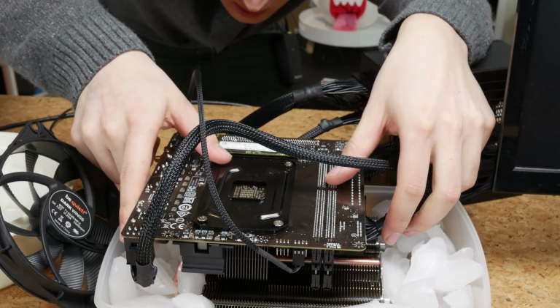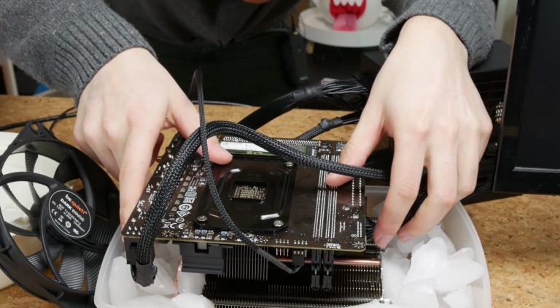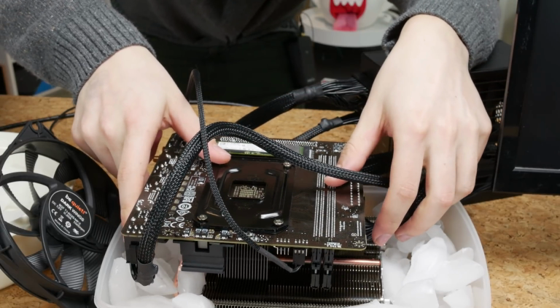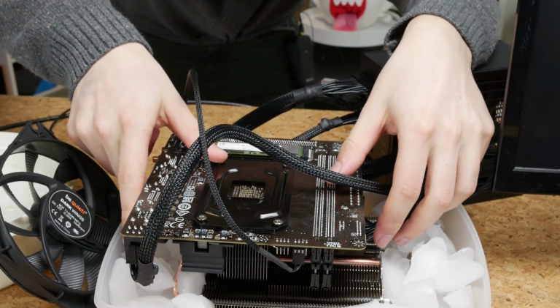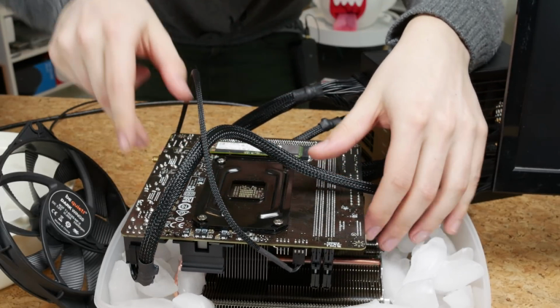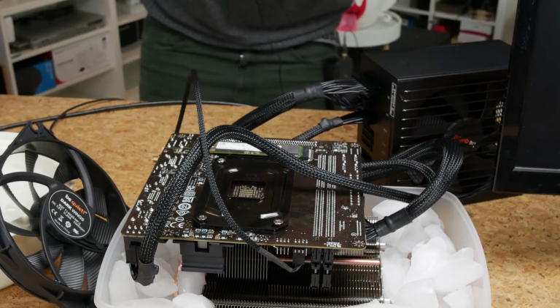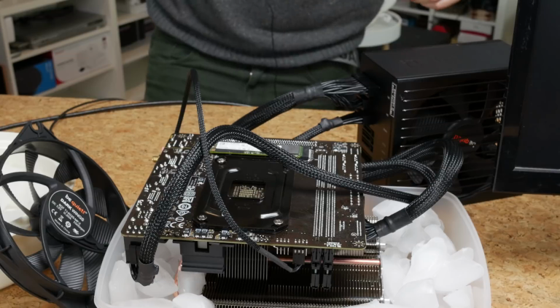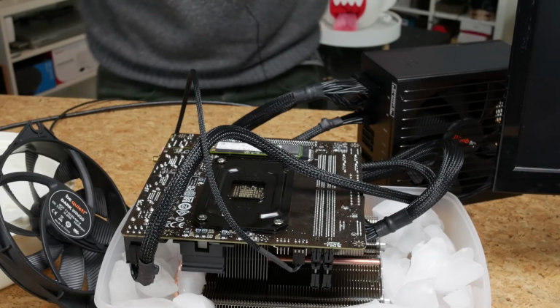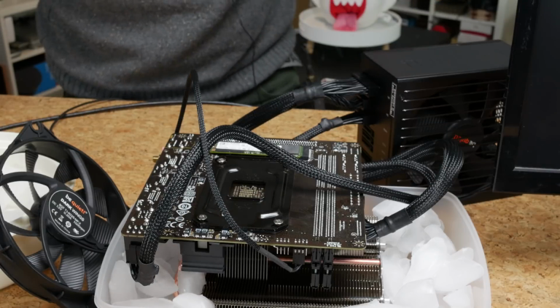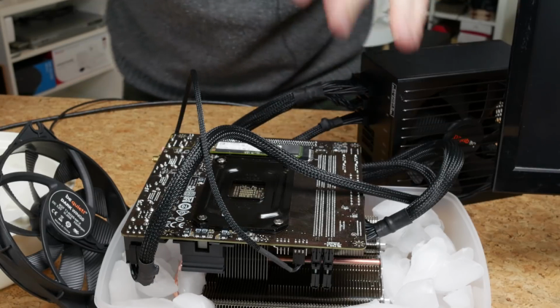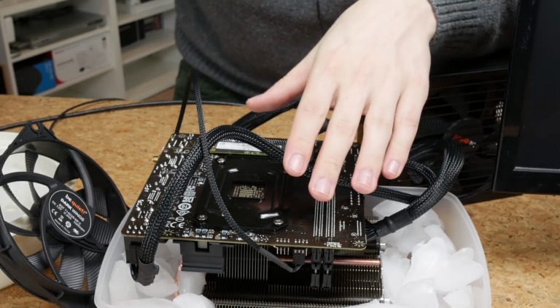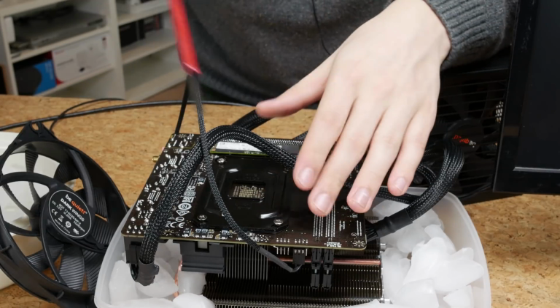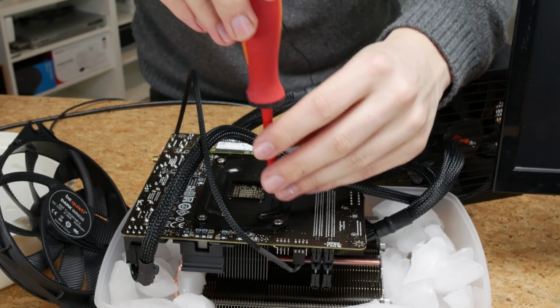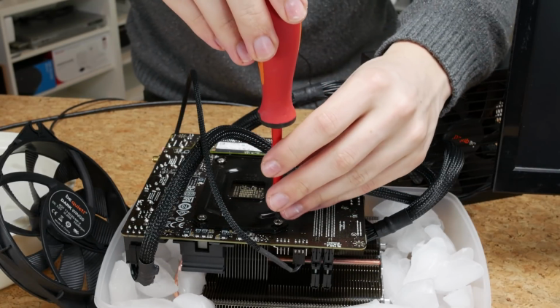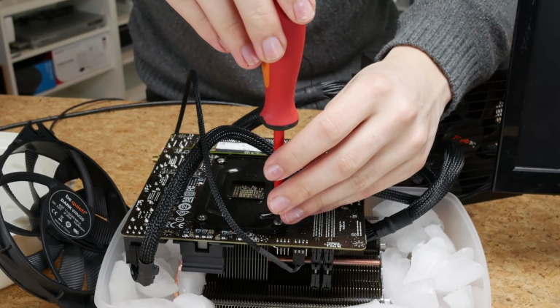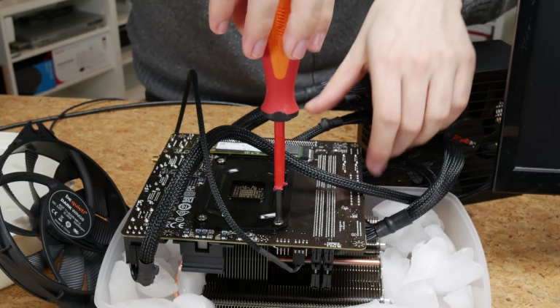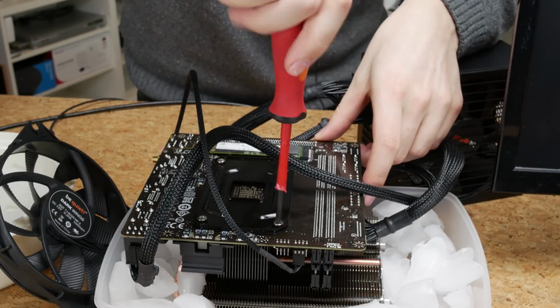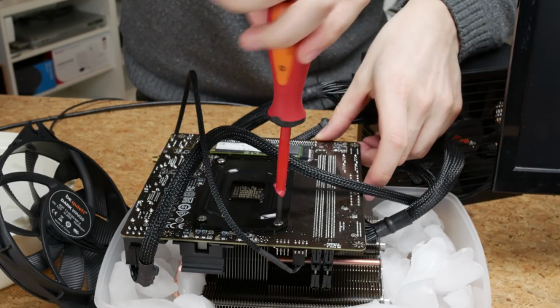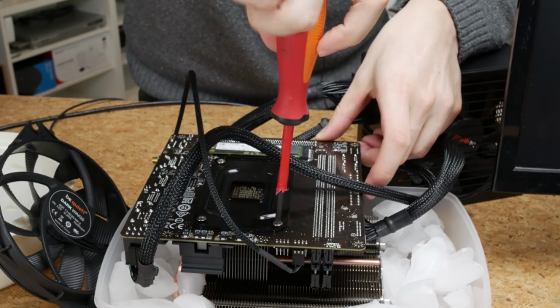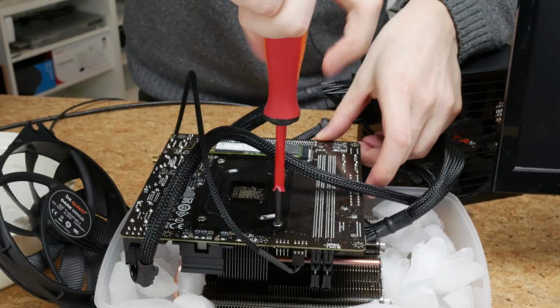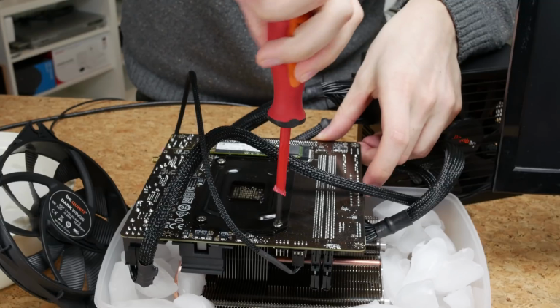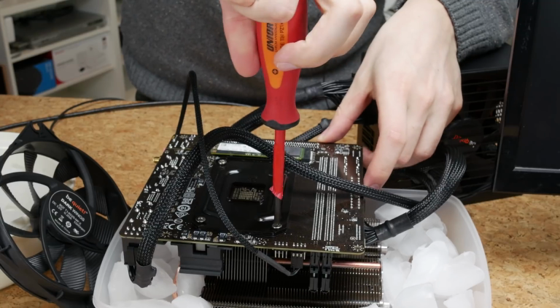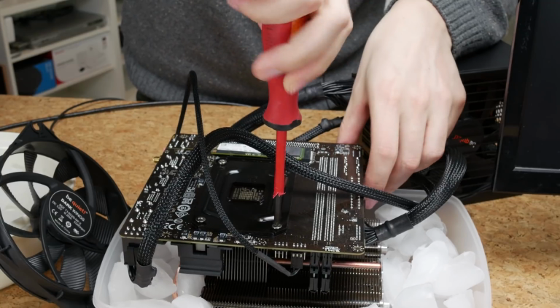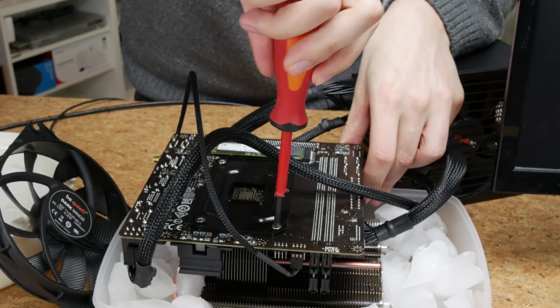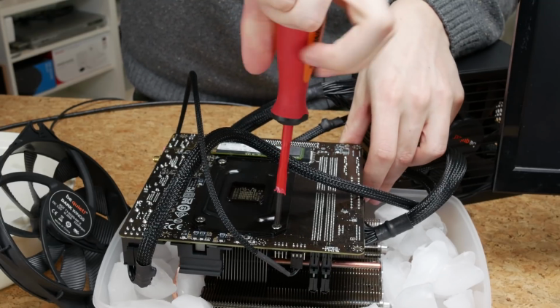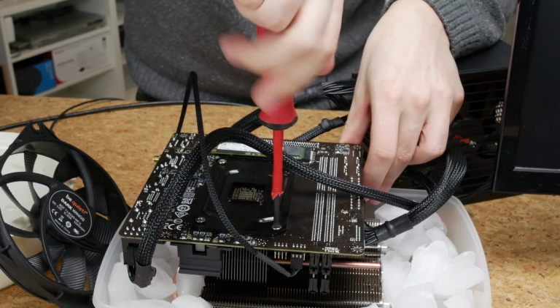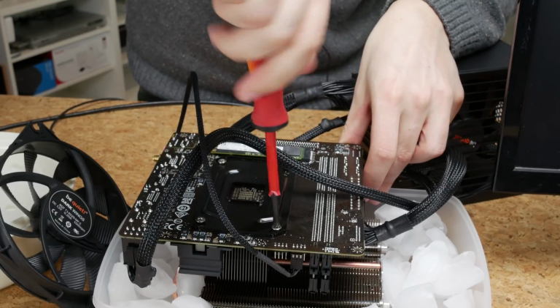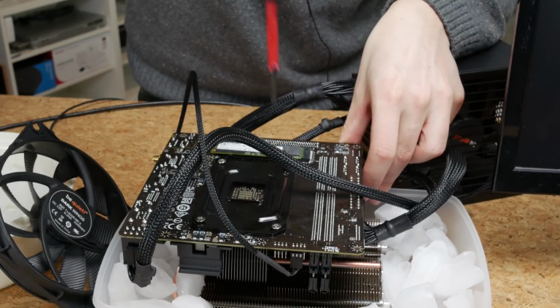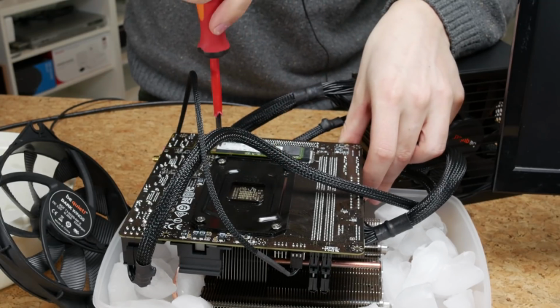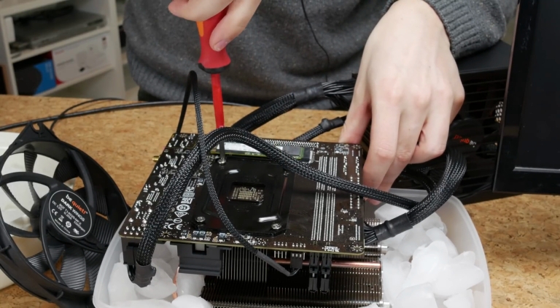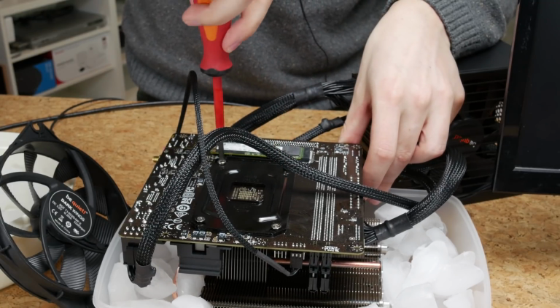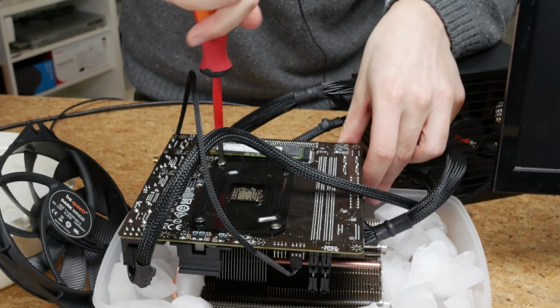Nothing is actually touching the ice, so that's cool. The reason I got this cooler for this test - it's not just that I had it laying around, but it's that it screws in from the rear, which is really handy when you're working upside down.